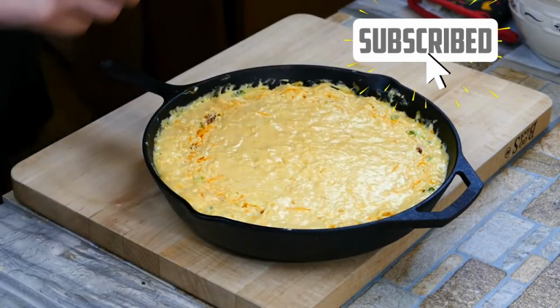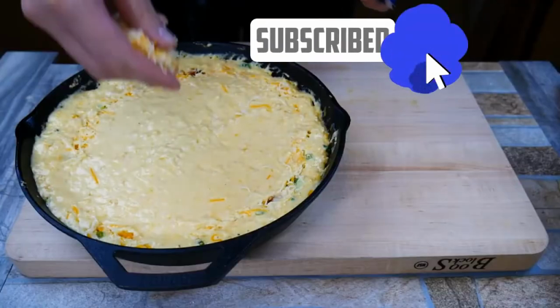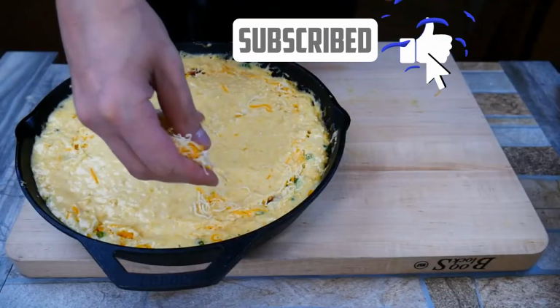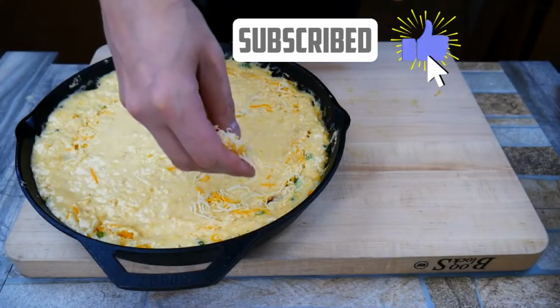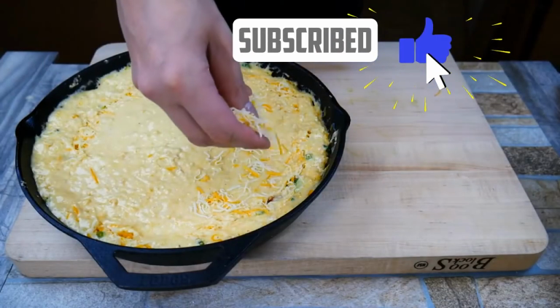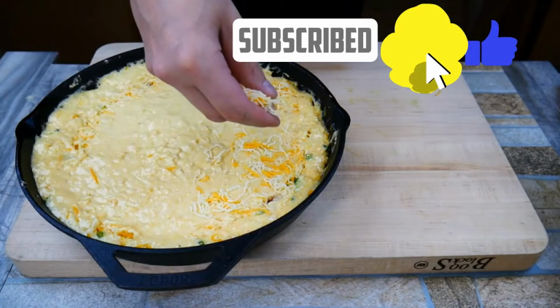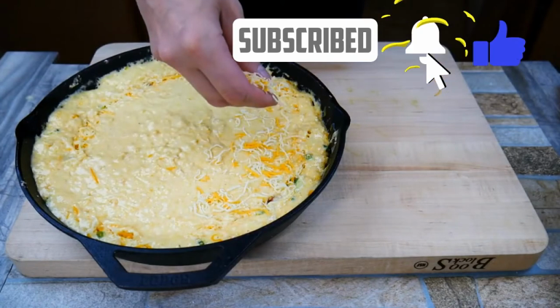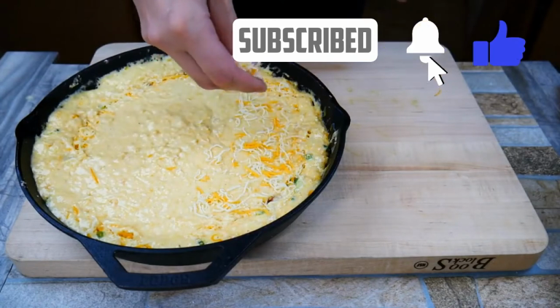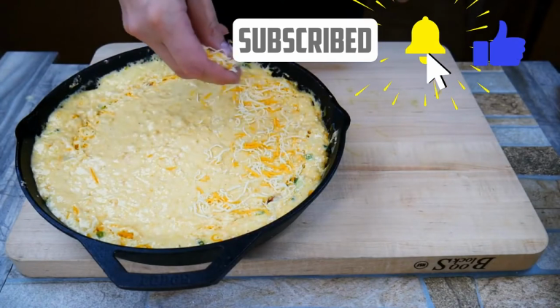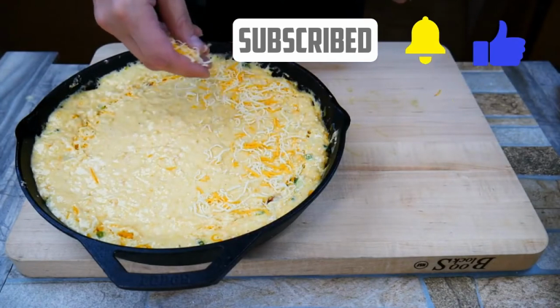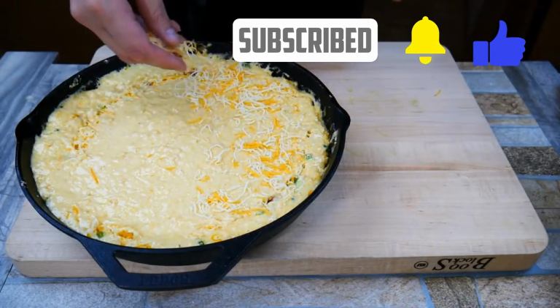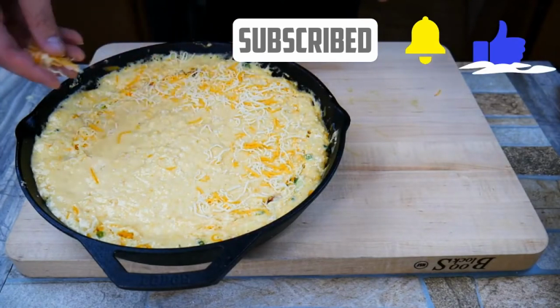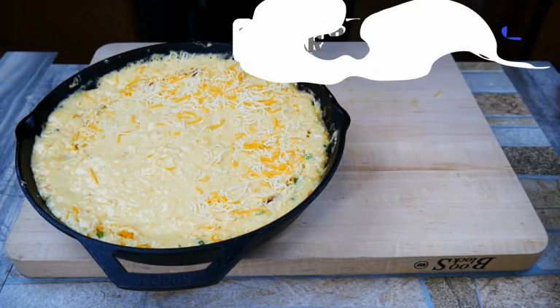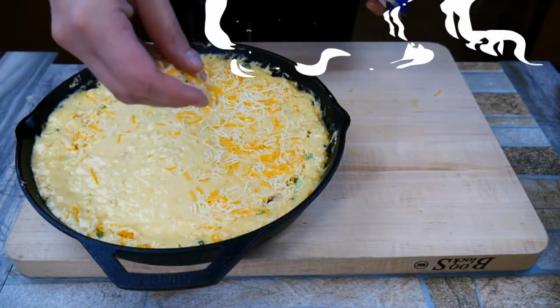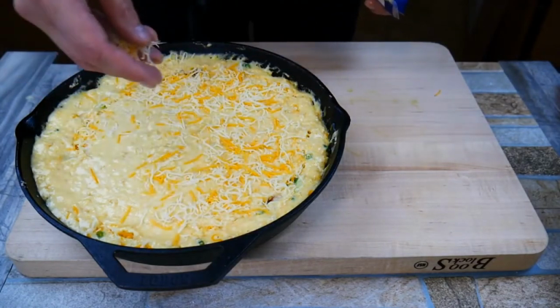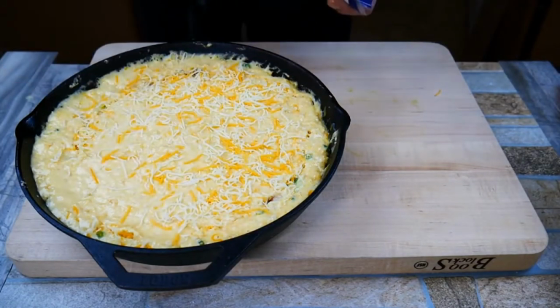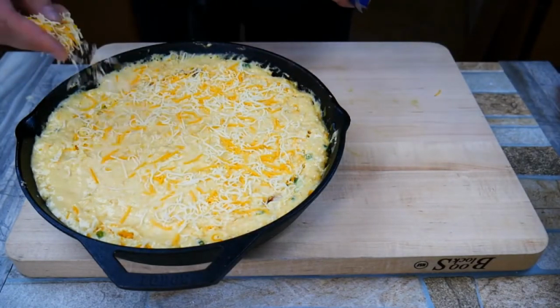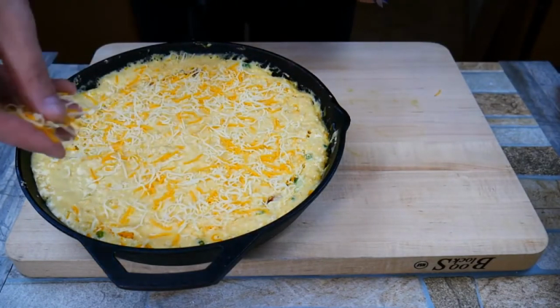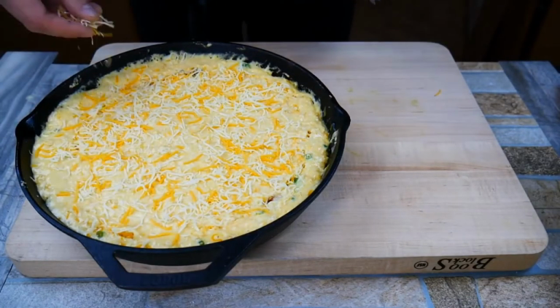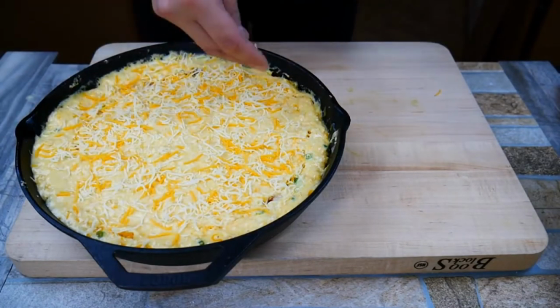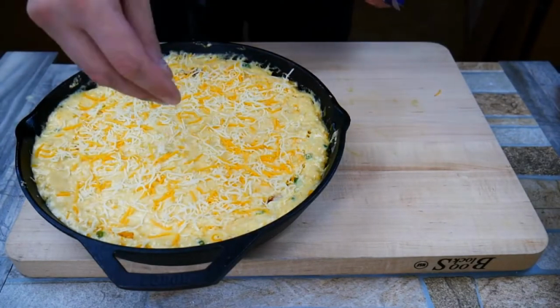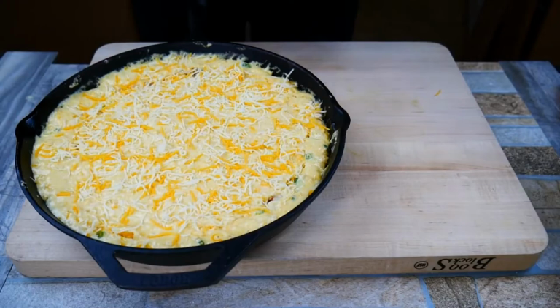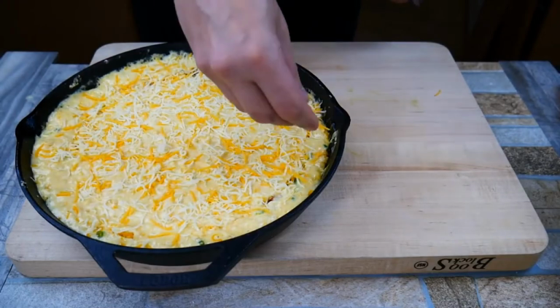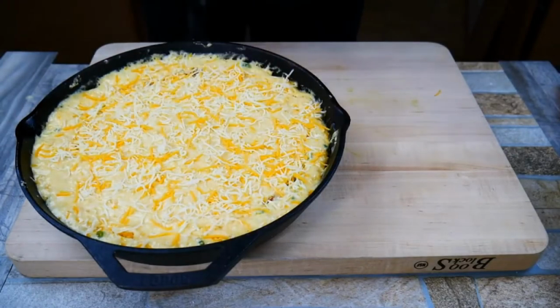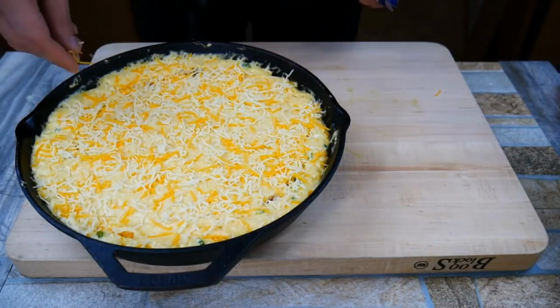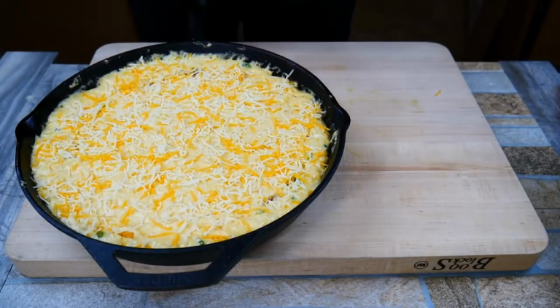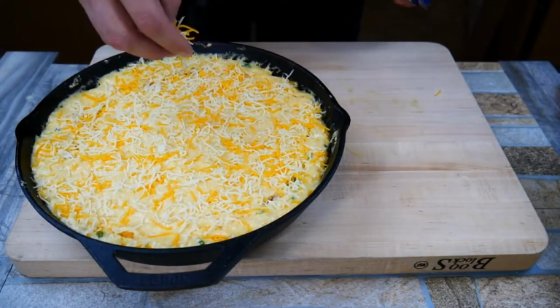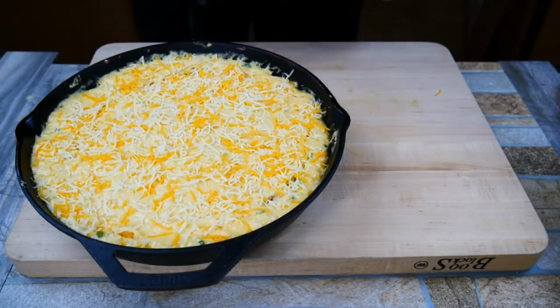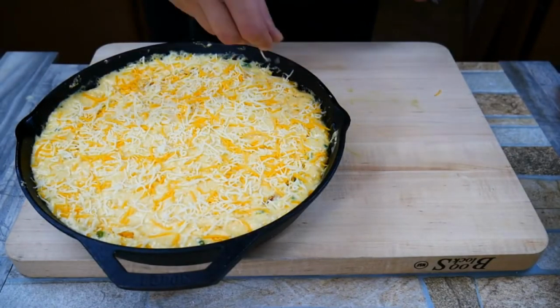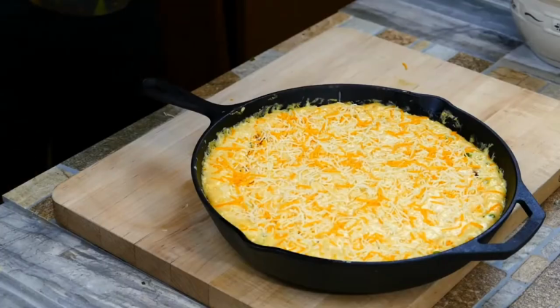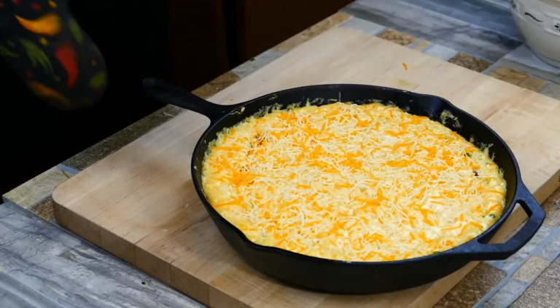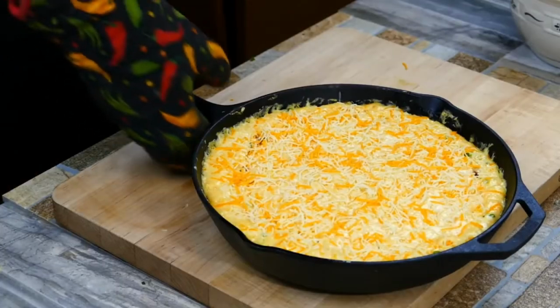We're going to add a little more cheese on top — that's going to give a really great presentation when it comes out of the oven. And into the oven it goes.